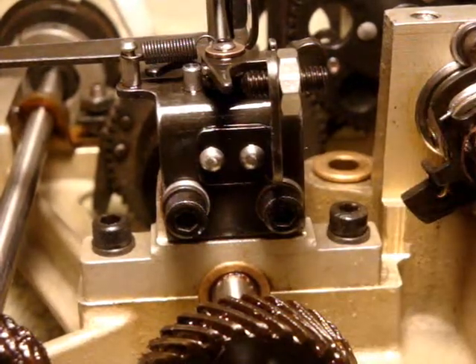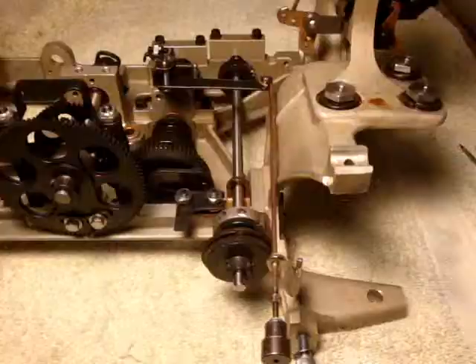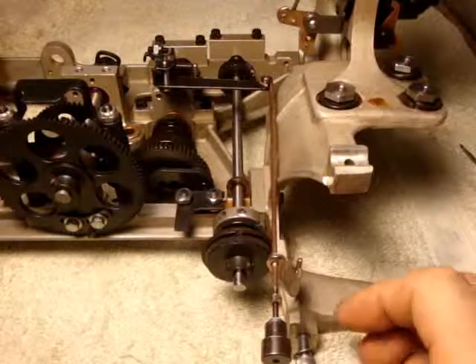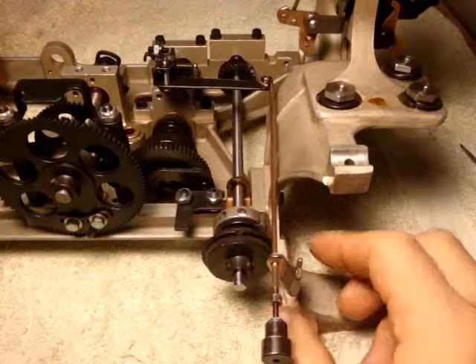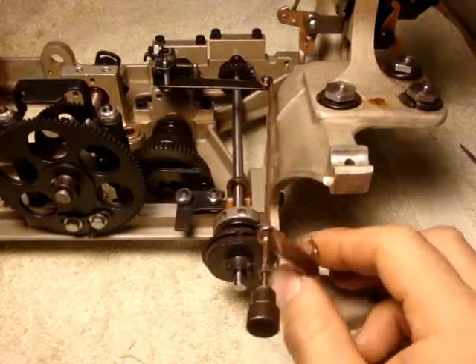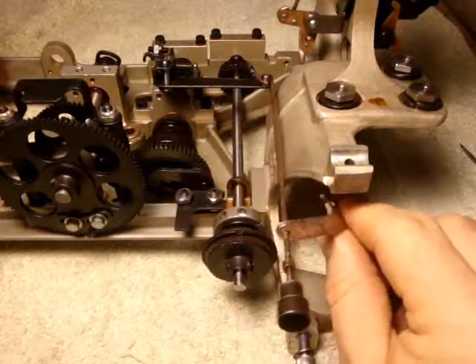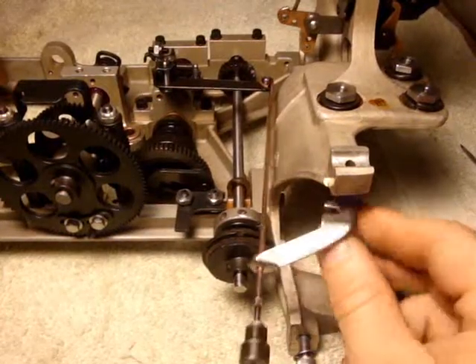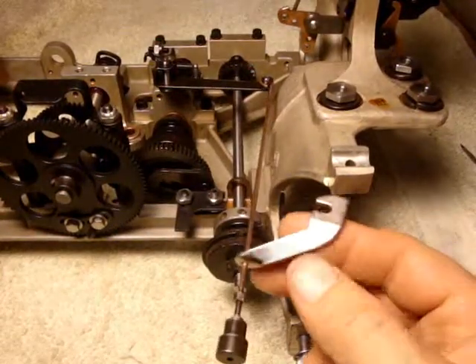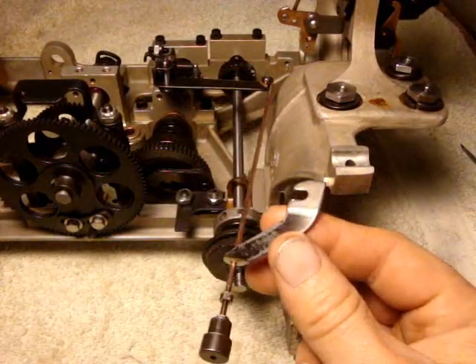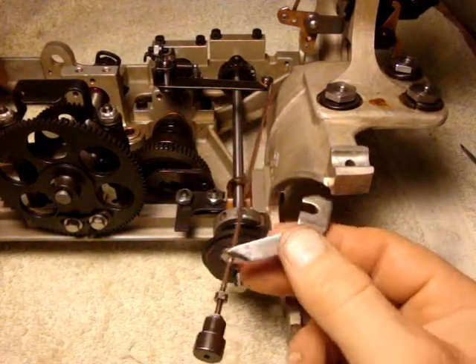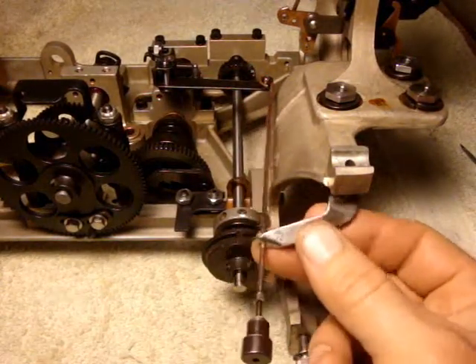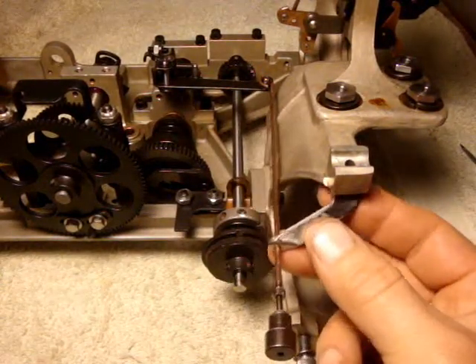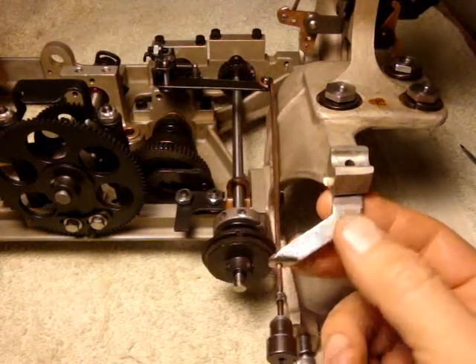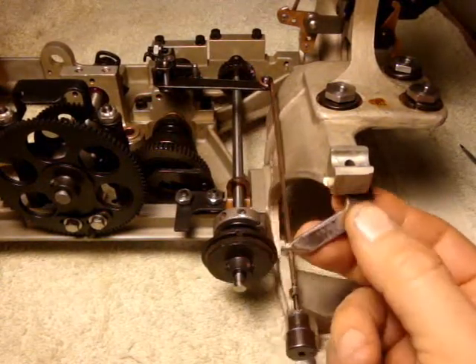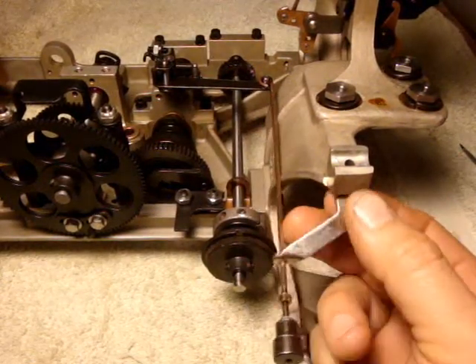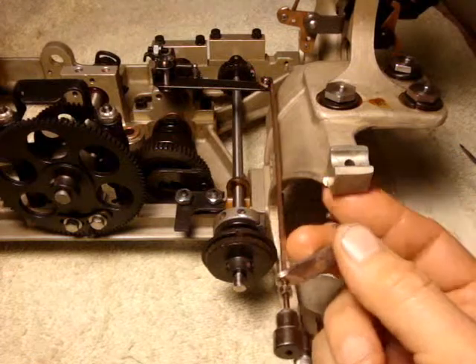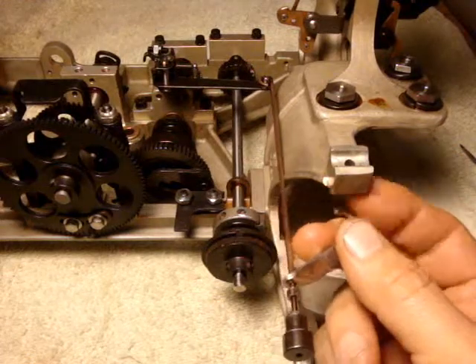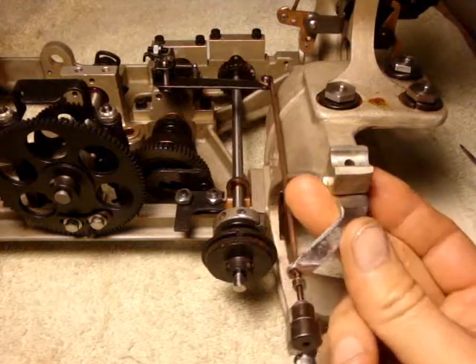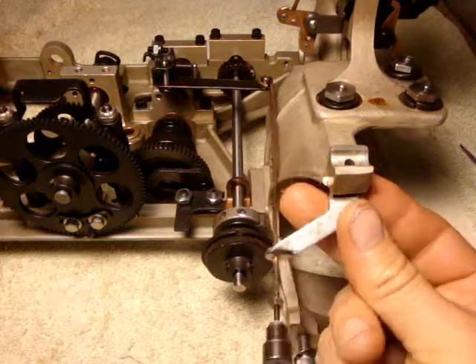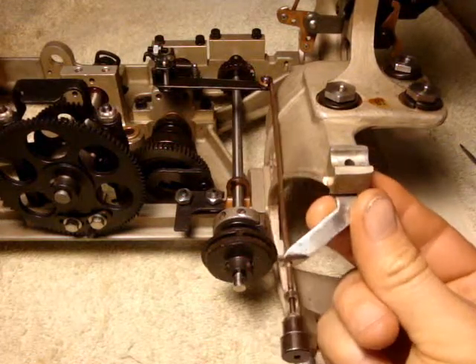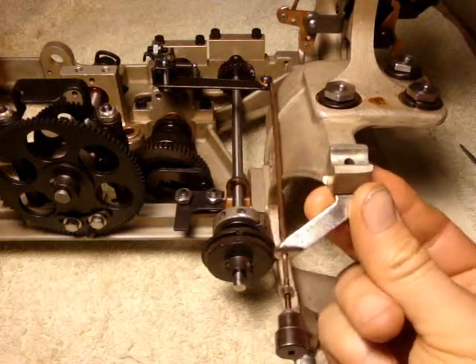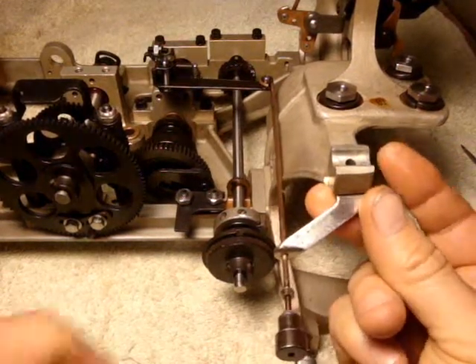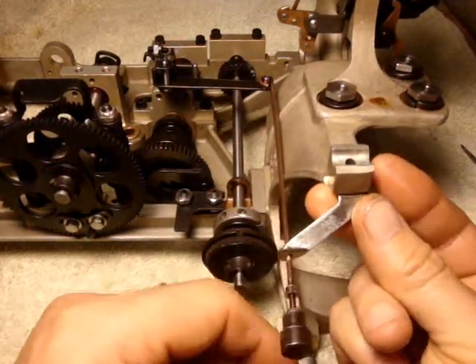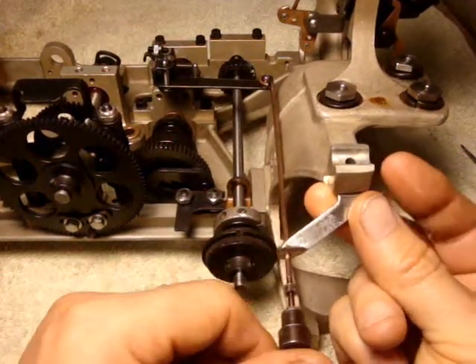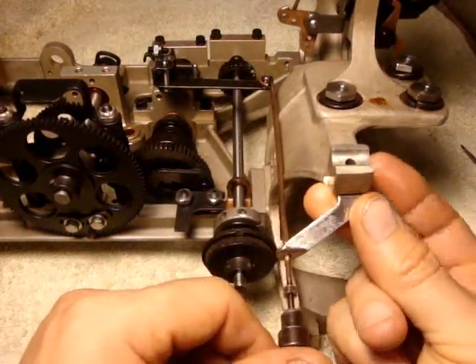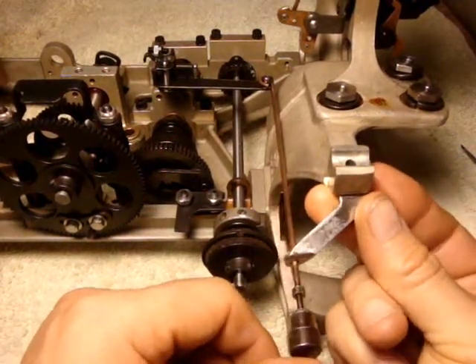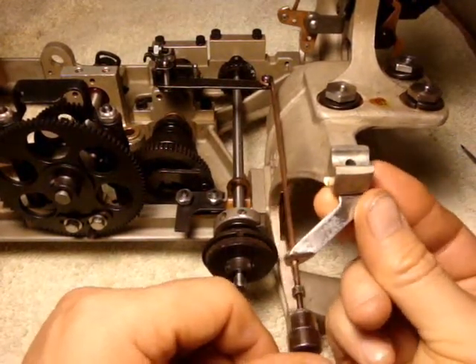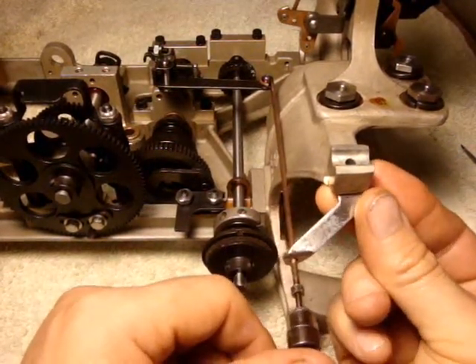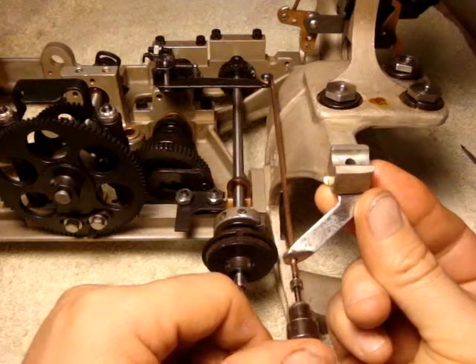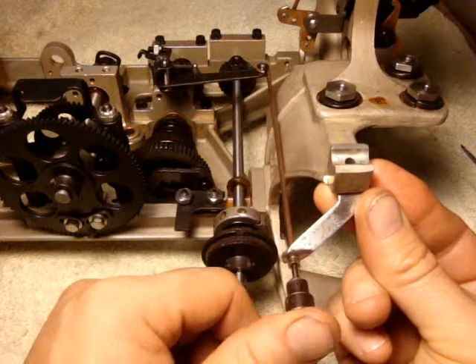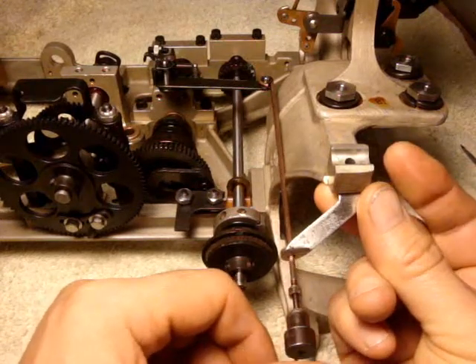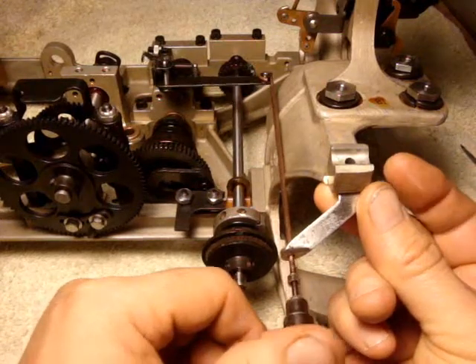Okay, this was the manual carriage return button. I think this bracket attaches under here somewhere, like so. Could be wrong on that one. There we go.